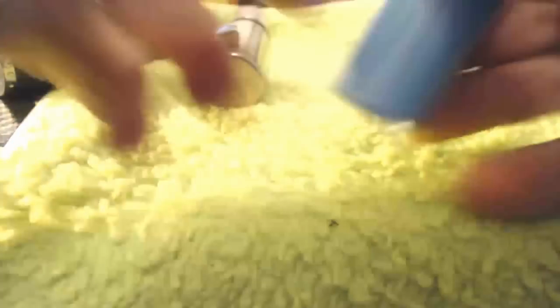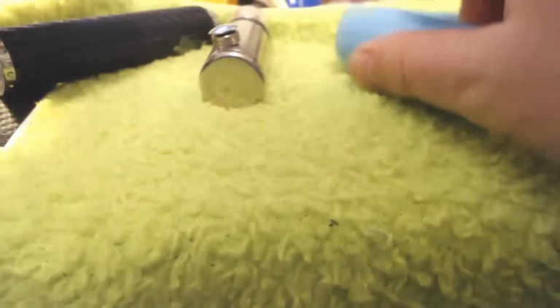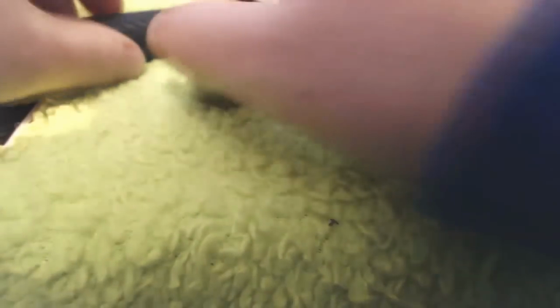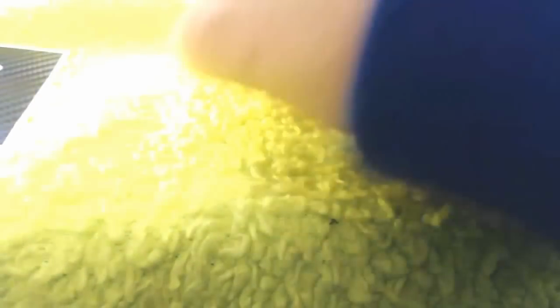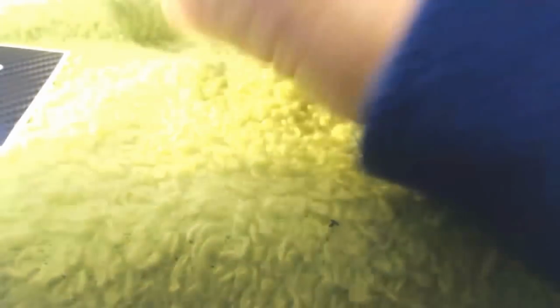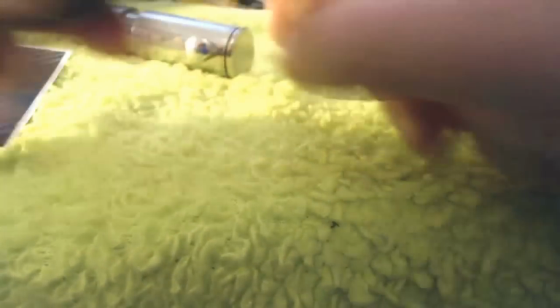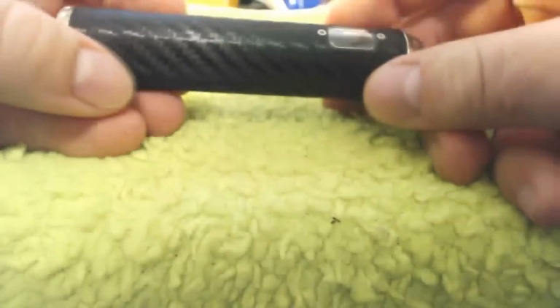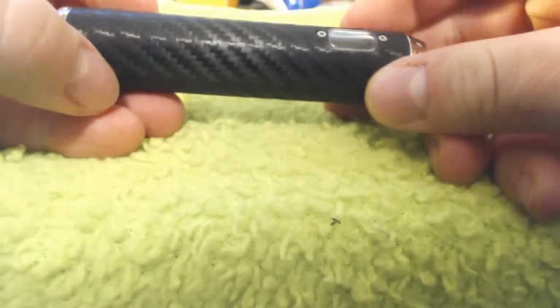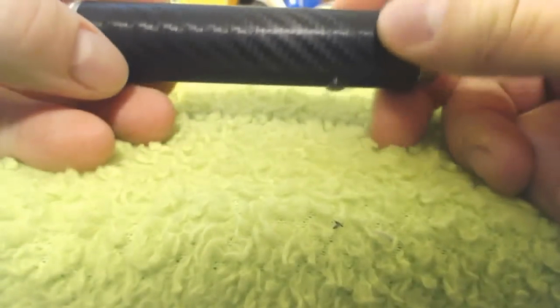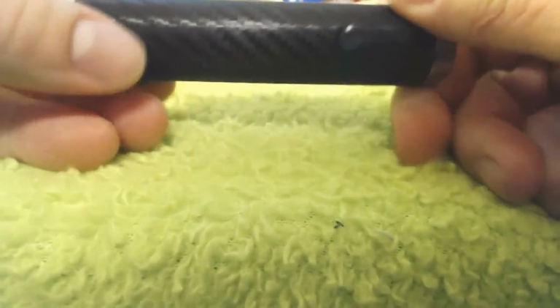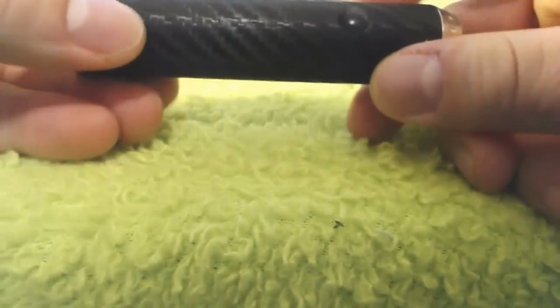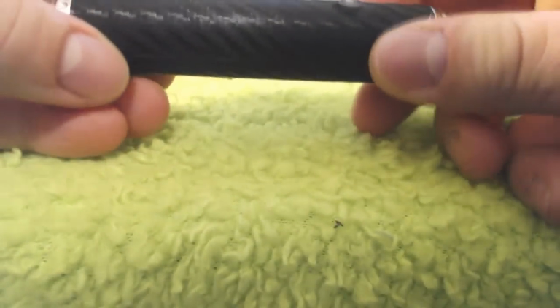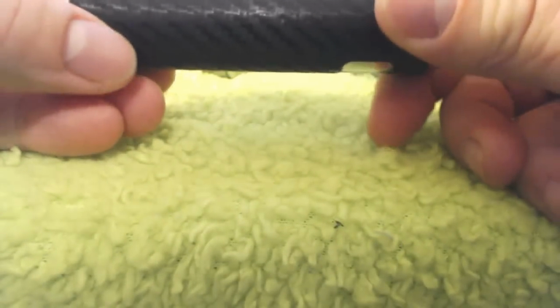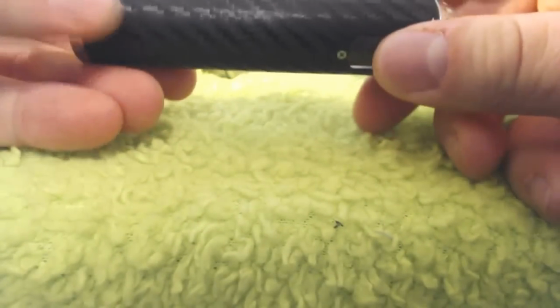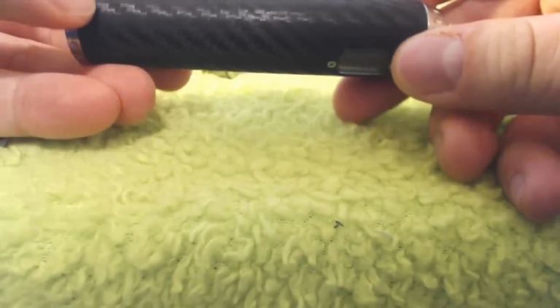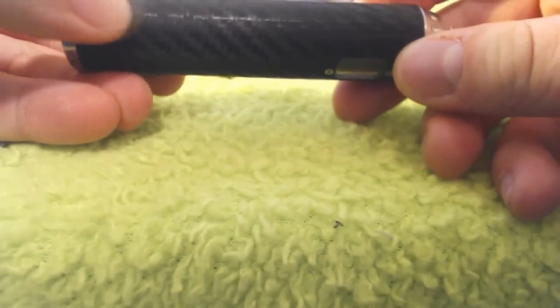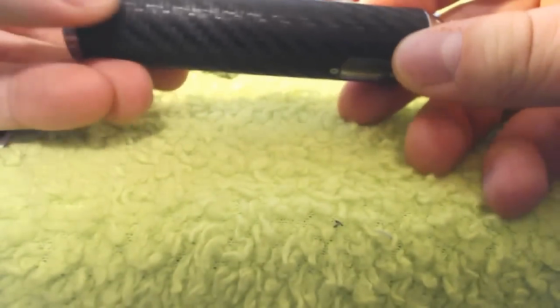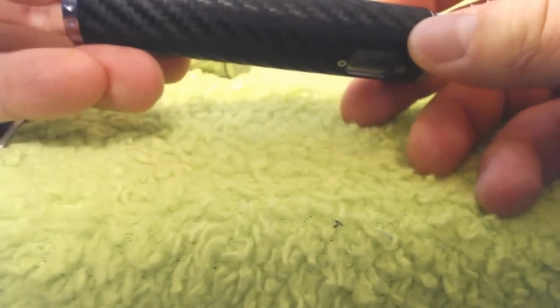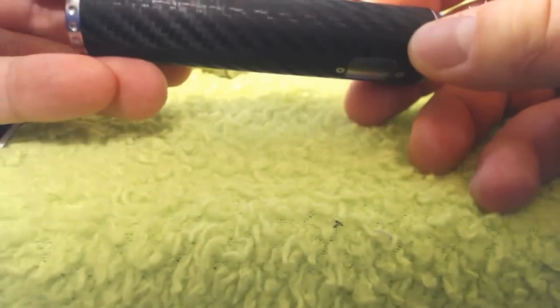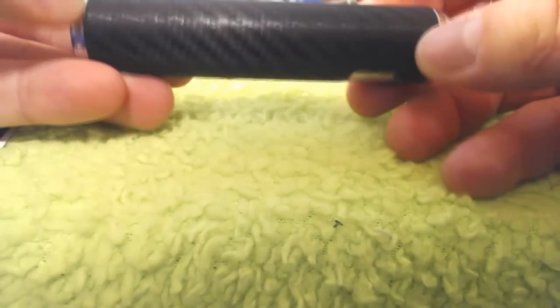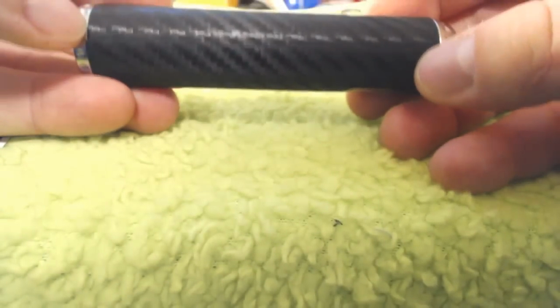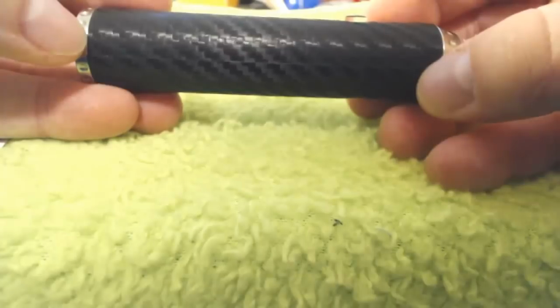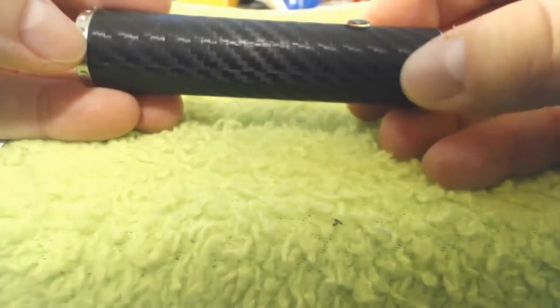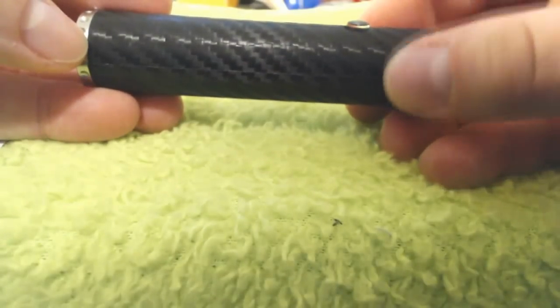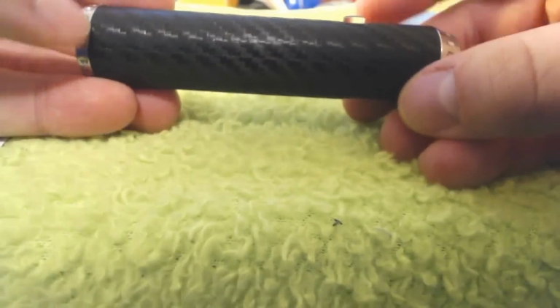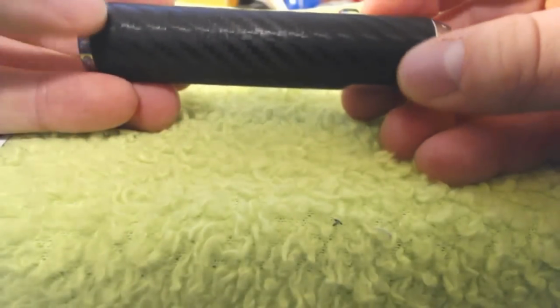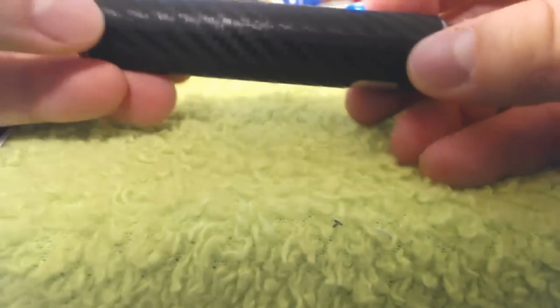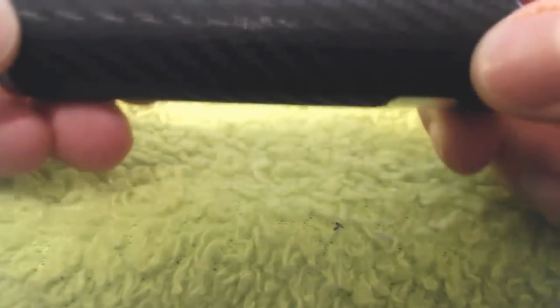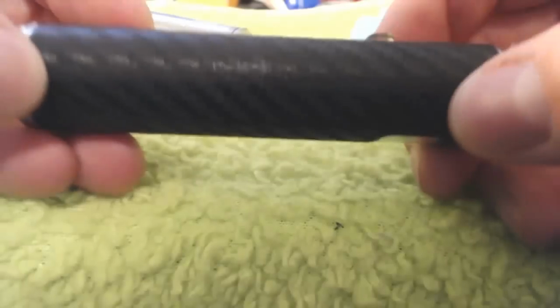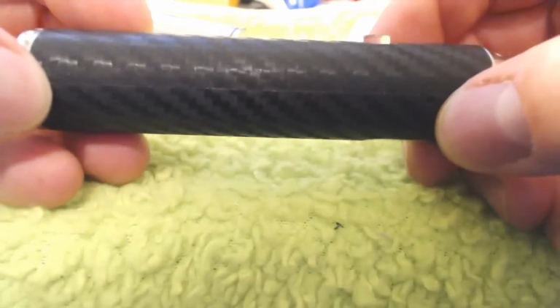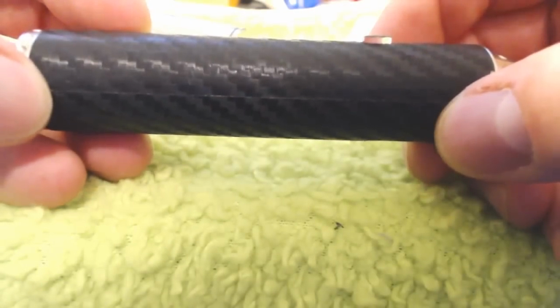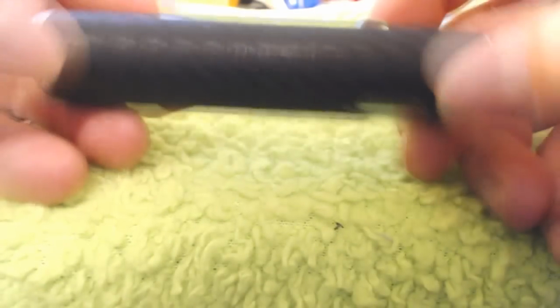The carbon fiber wraps I think are by far my favorite. They feel great and they look great. They're really easy to put on — you get it lined up. You can't hardly even tell that the seam is right here unless you get a nice close-up focused-in look.